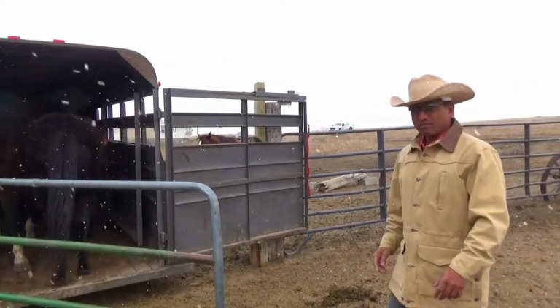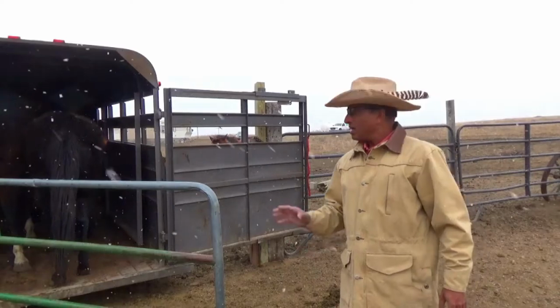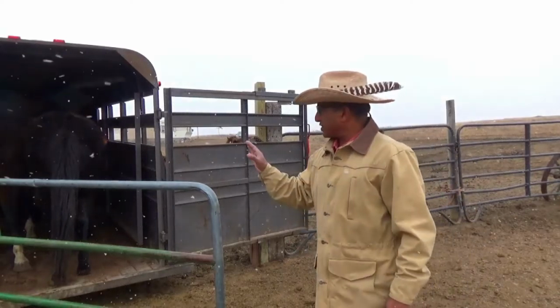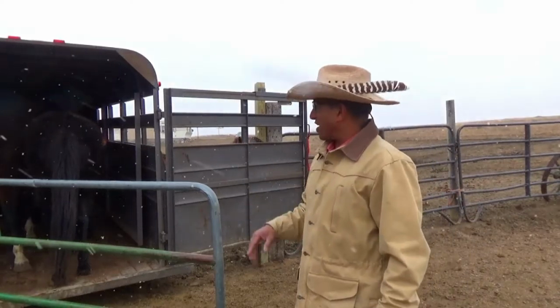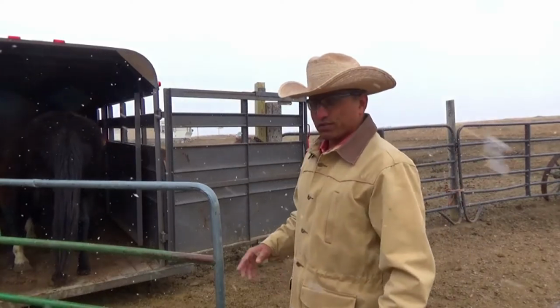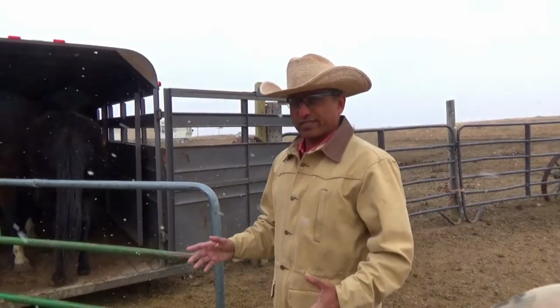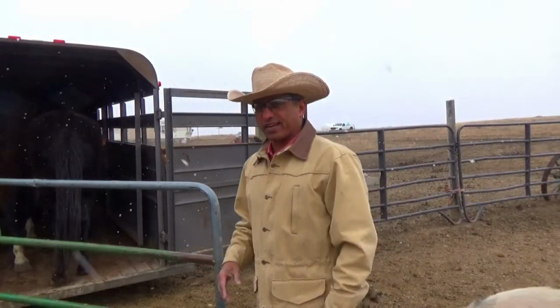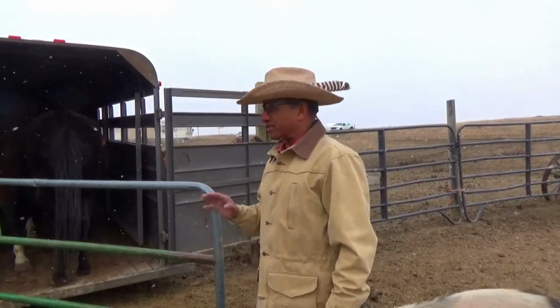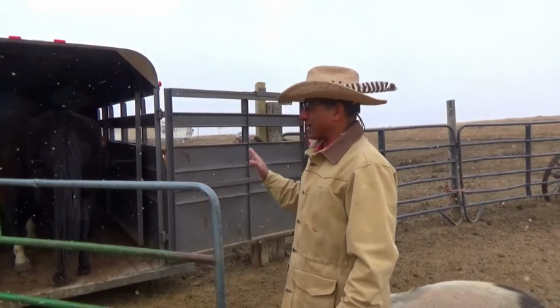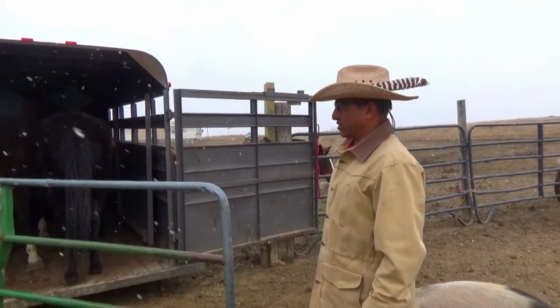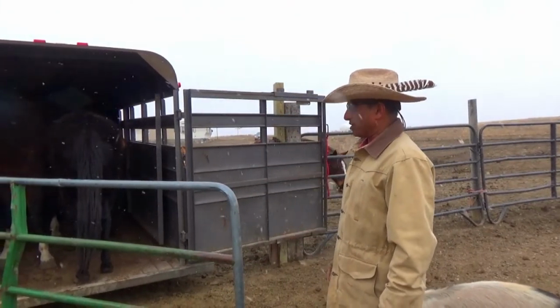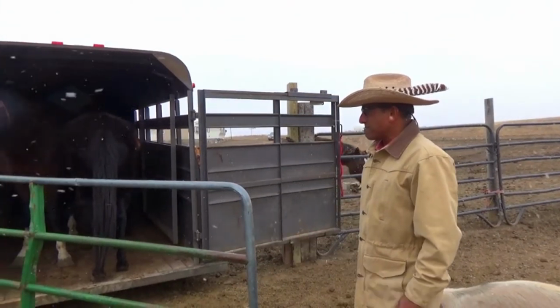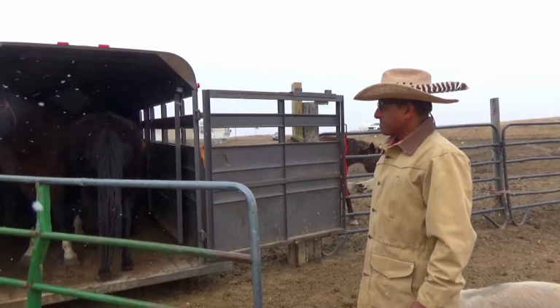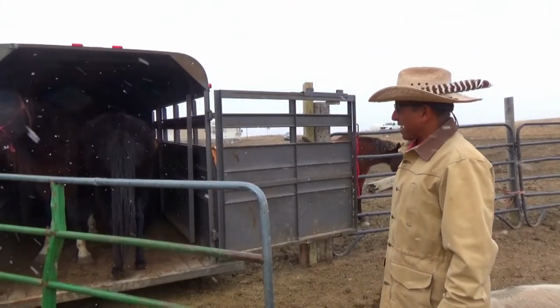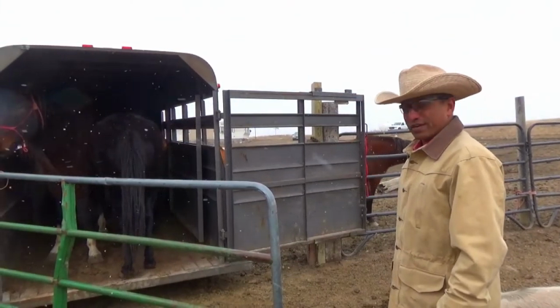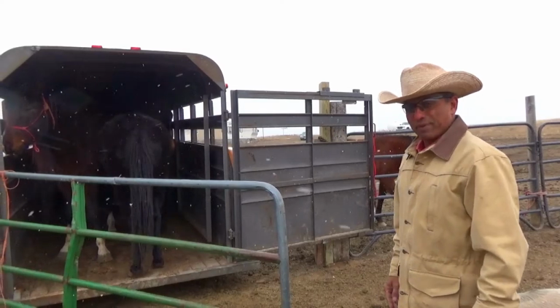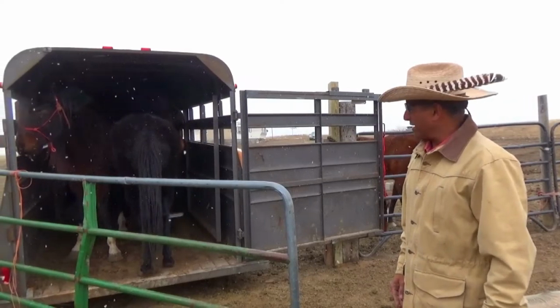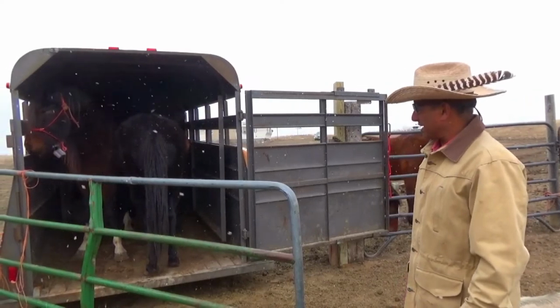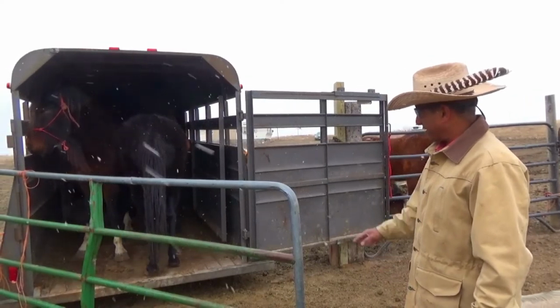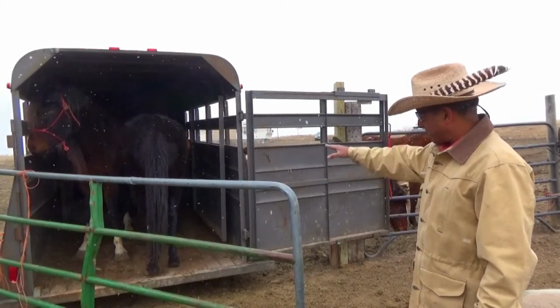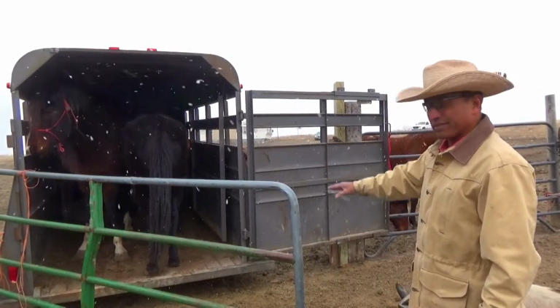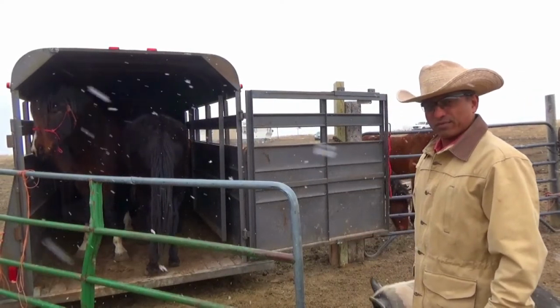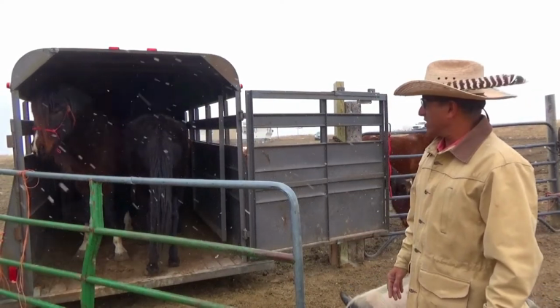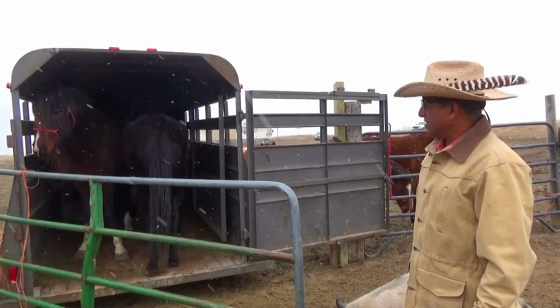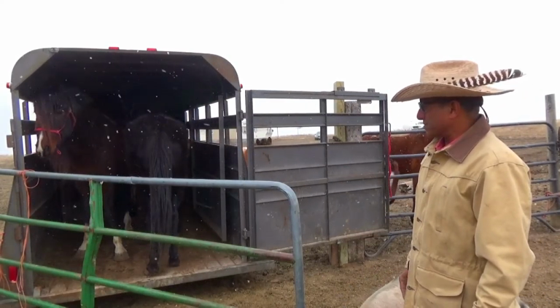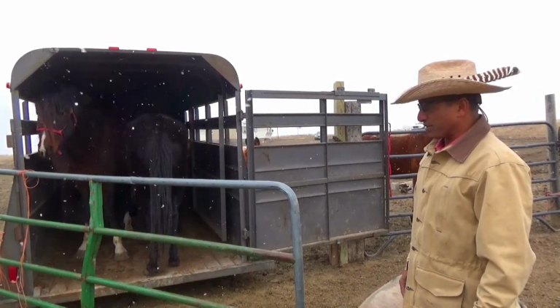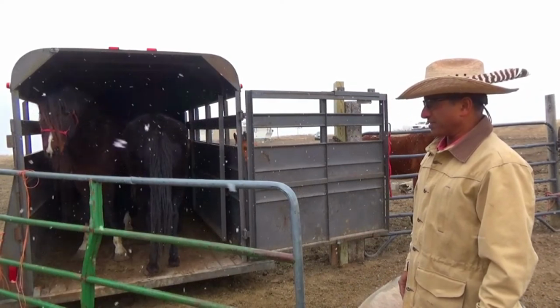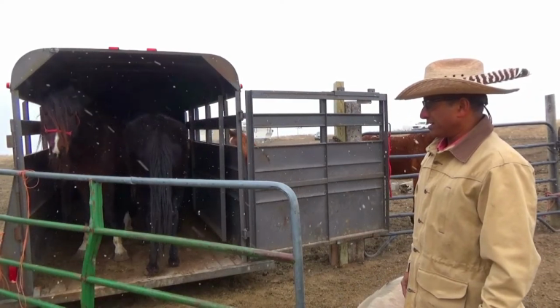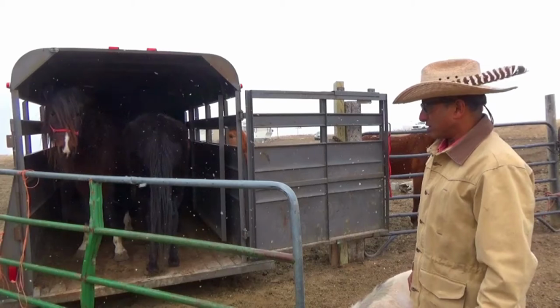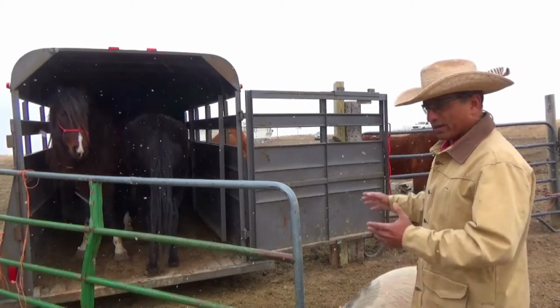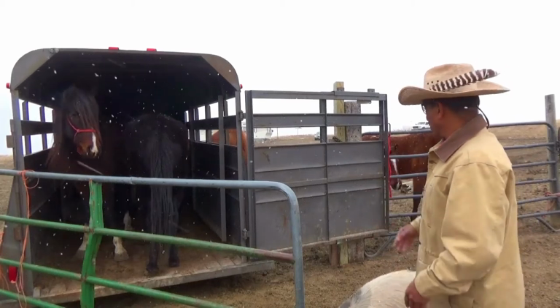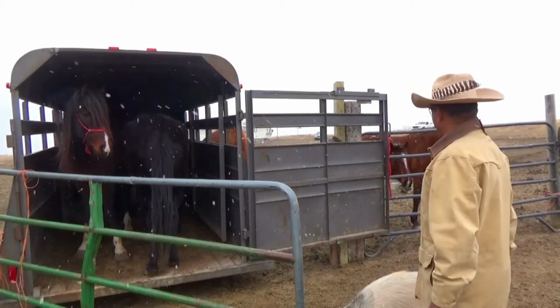As you saw, this was easy this time — they just went in. I'm really happy about that. They didn't even care about the trash bag or anything. Now I'm going to close the door.